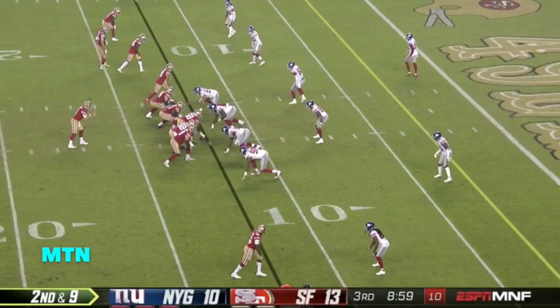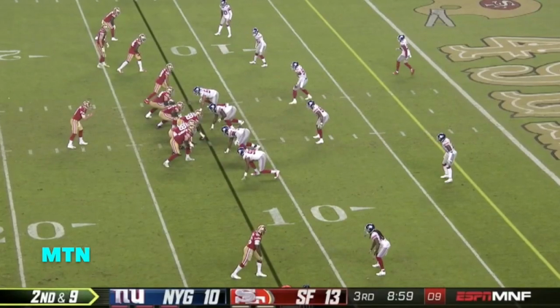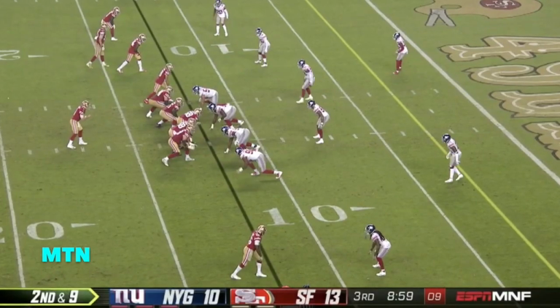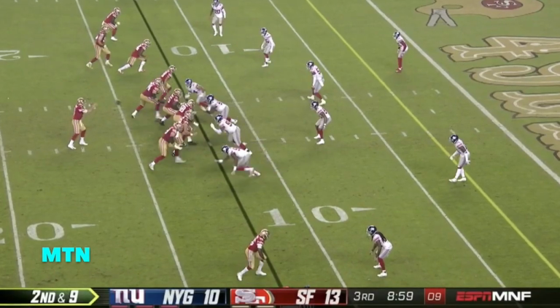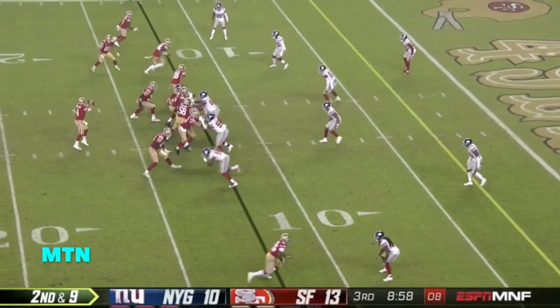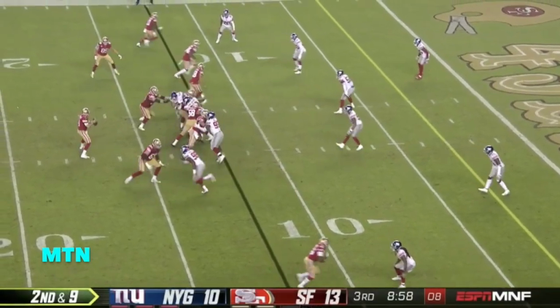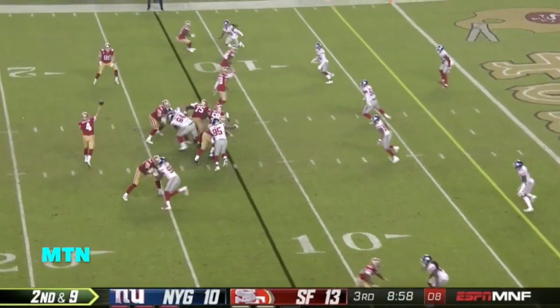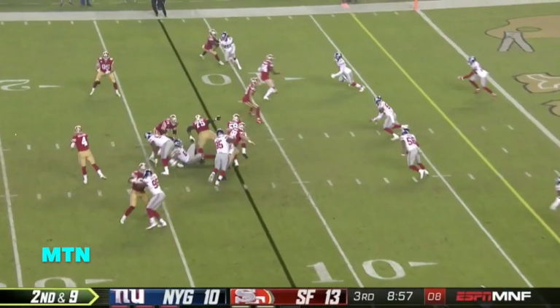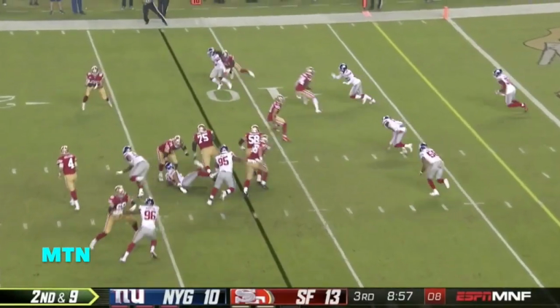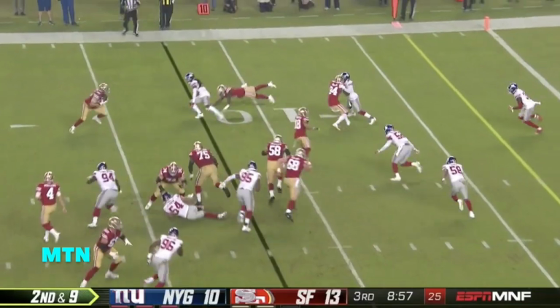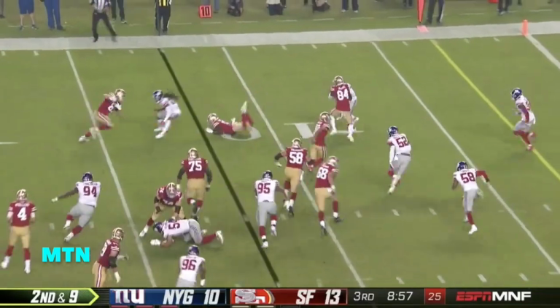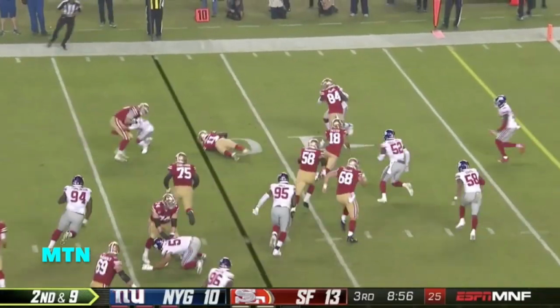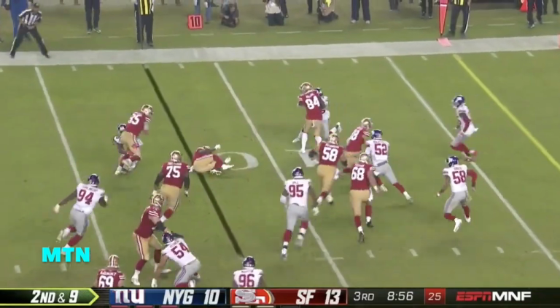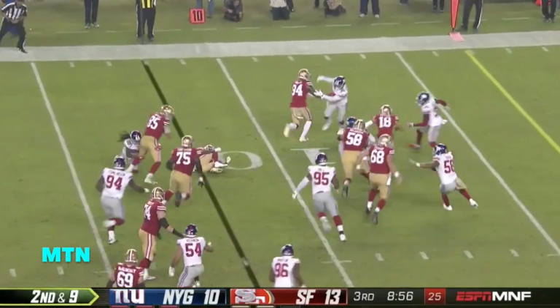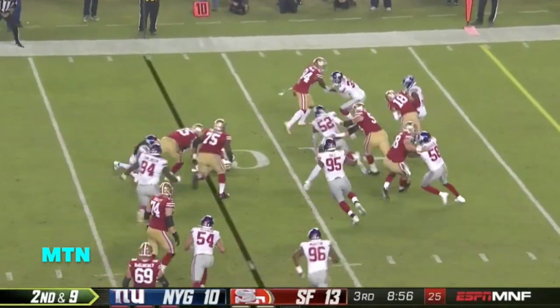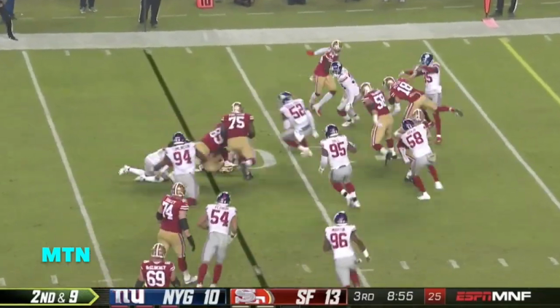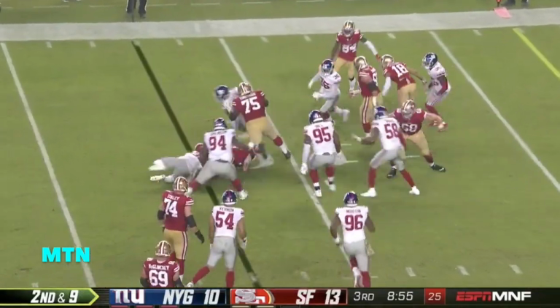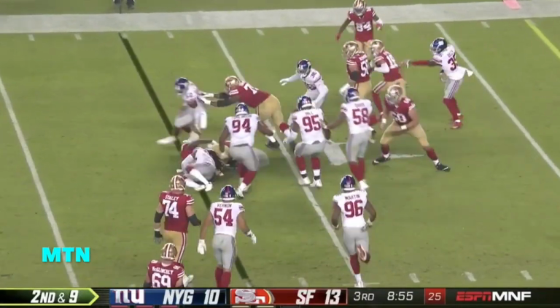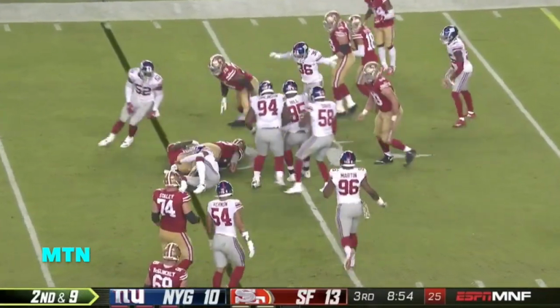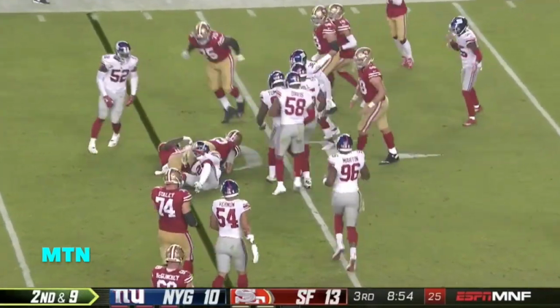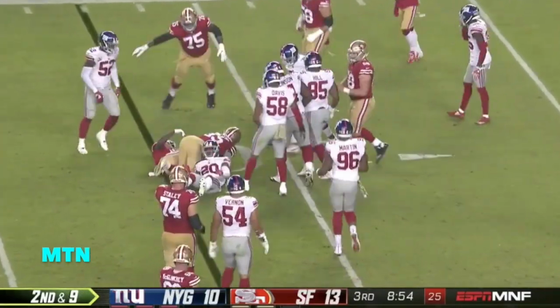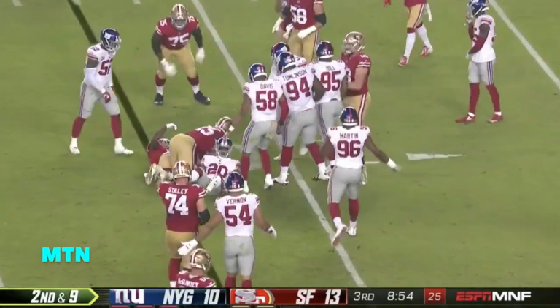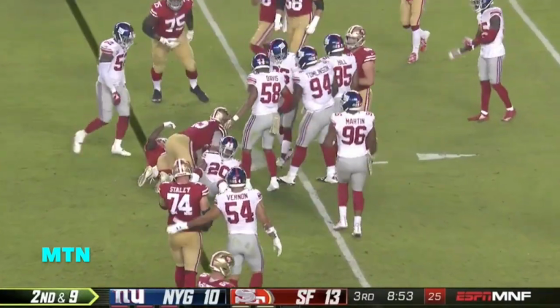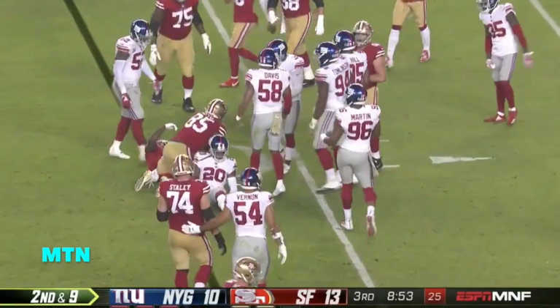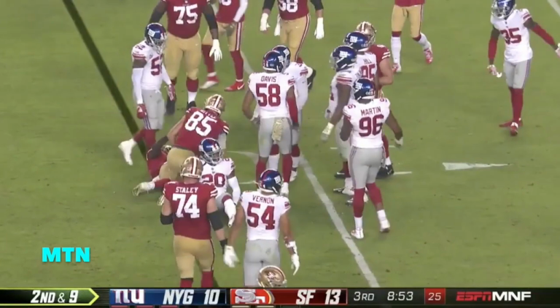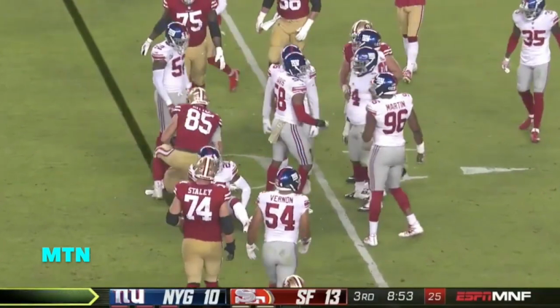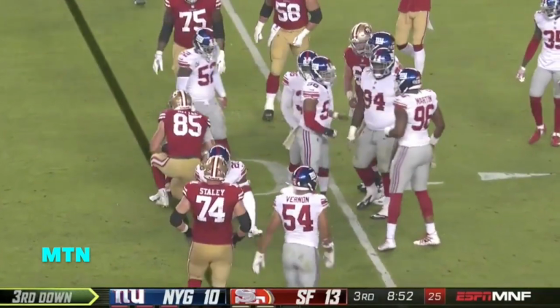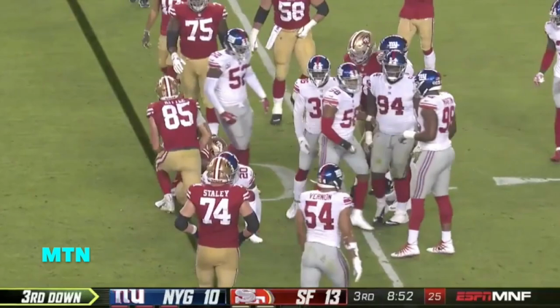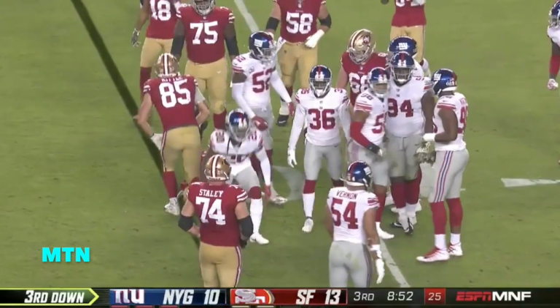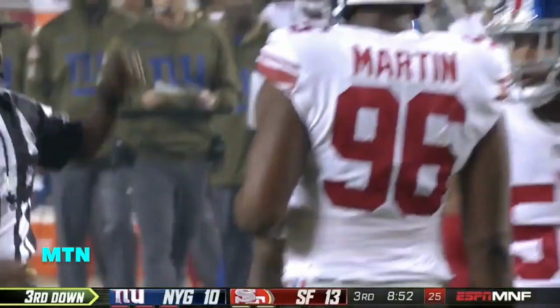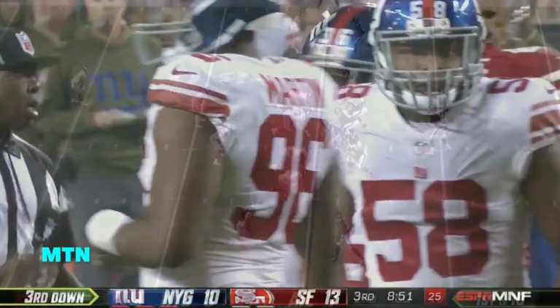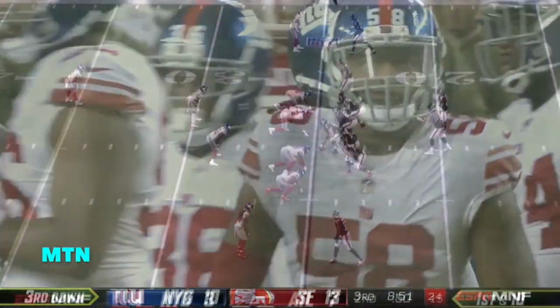I like this quick screen to Kittle — there it is. Good eyes on you, but they see it as well, as Jenkins comes up with the tackle.